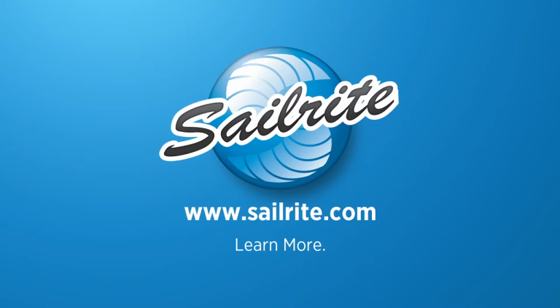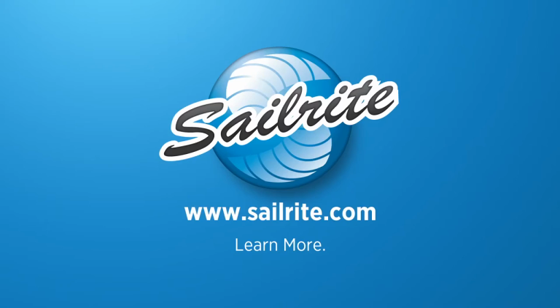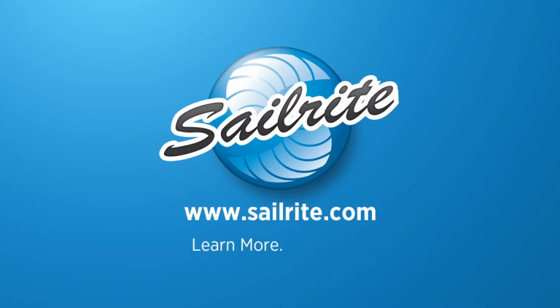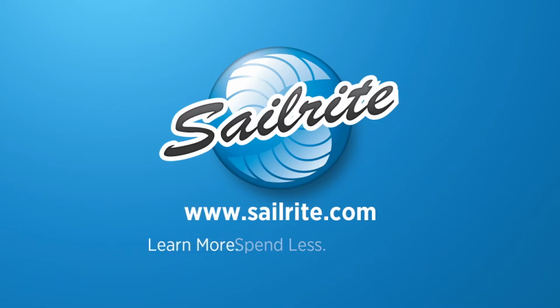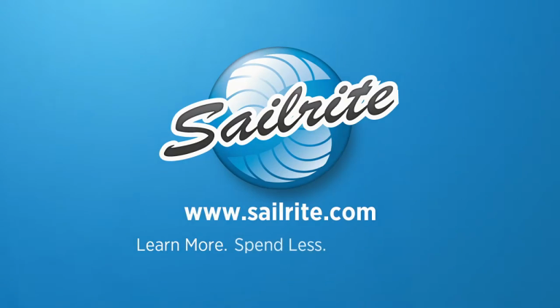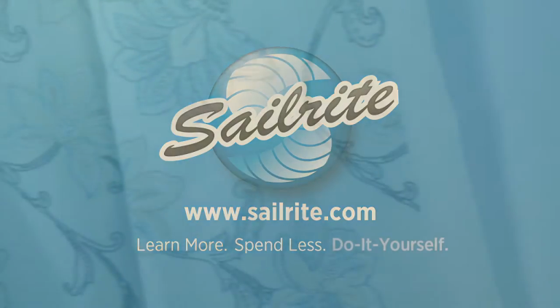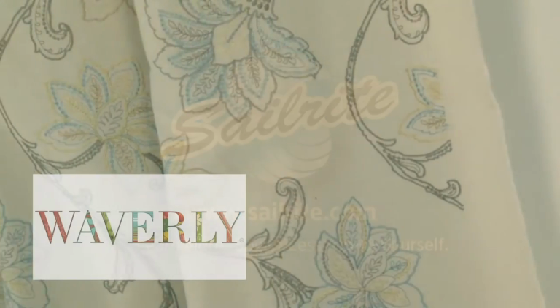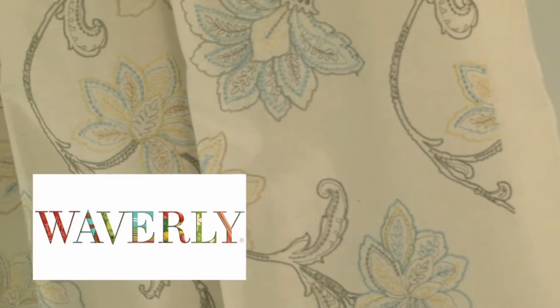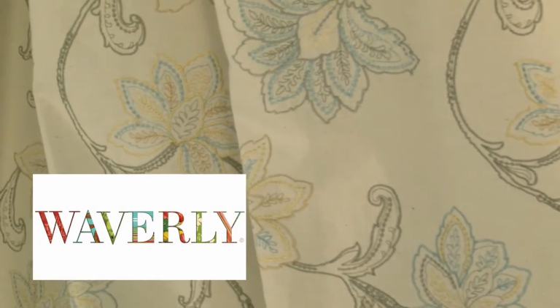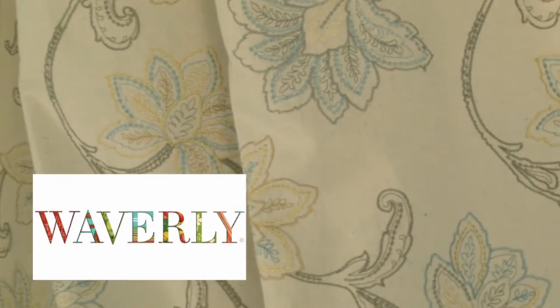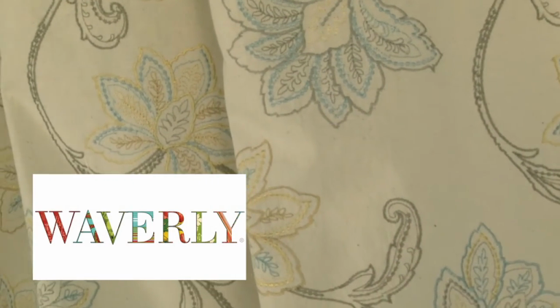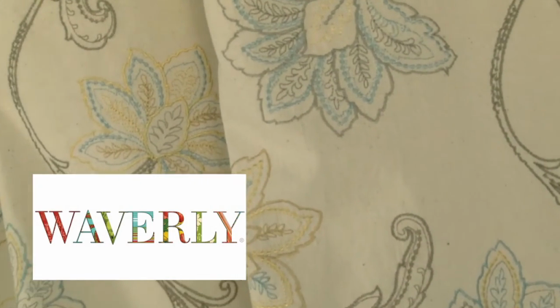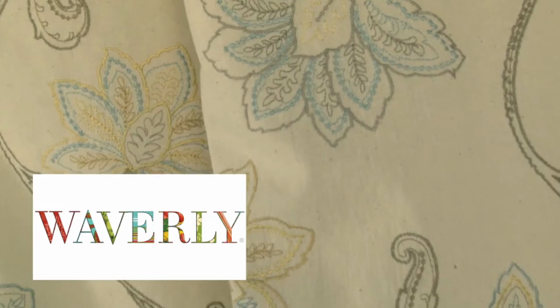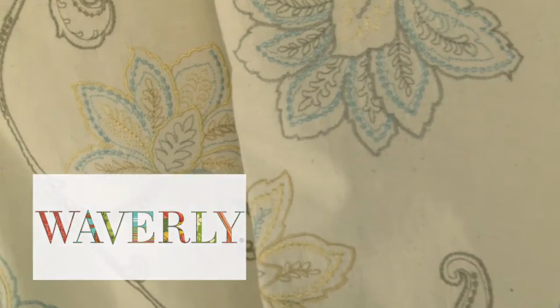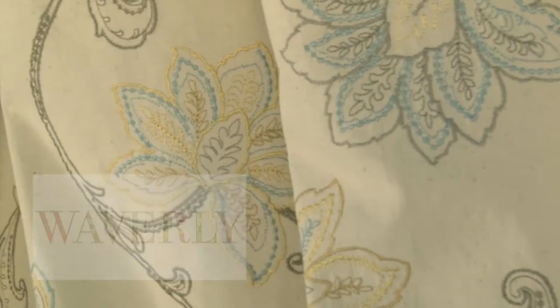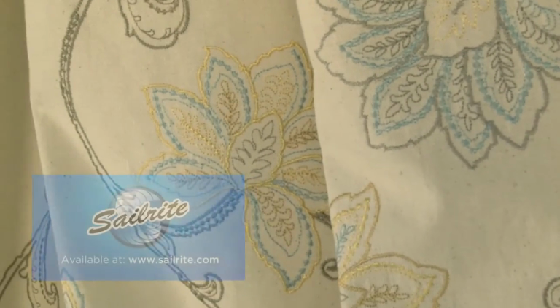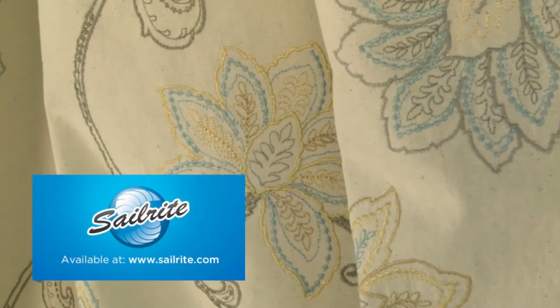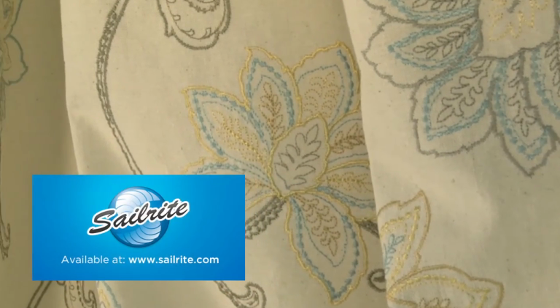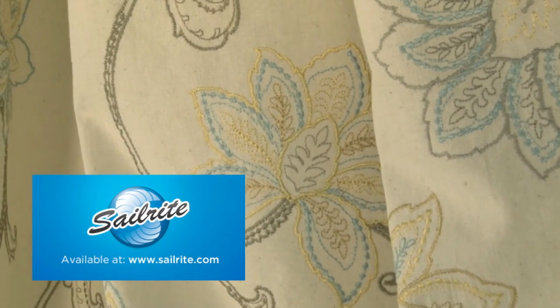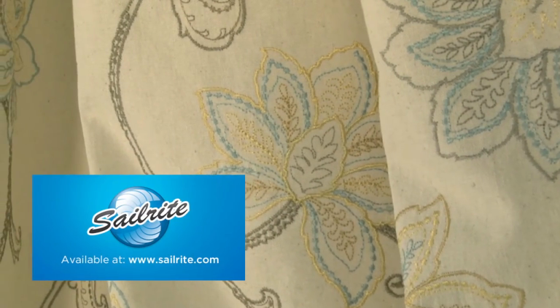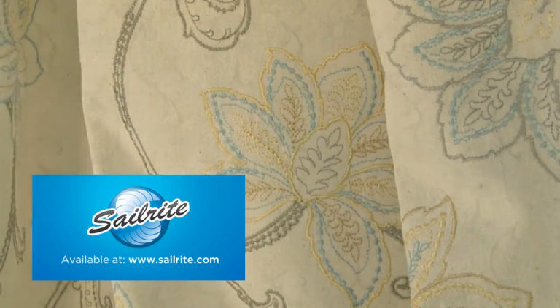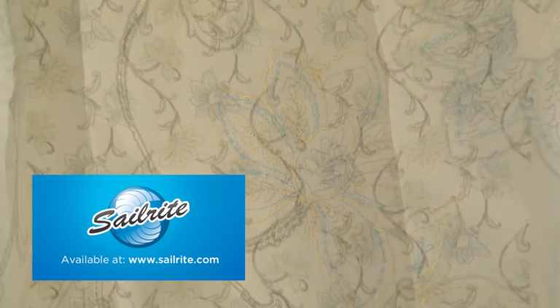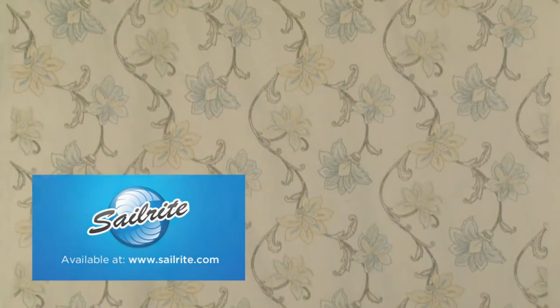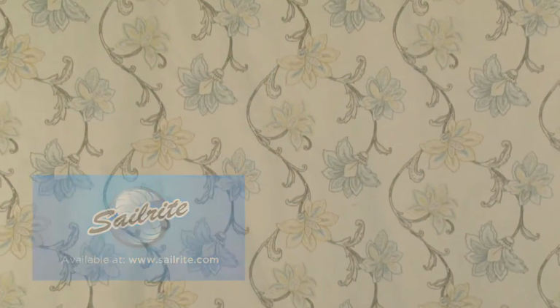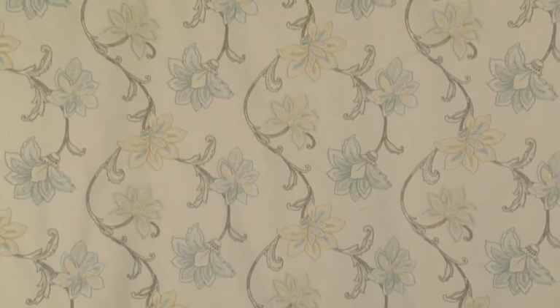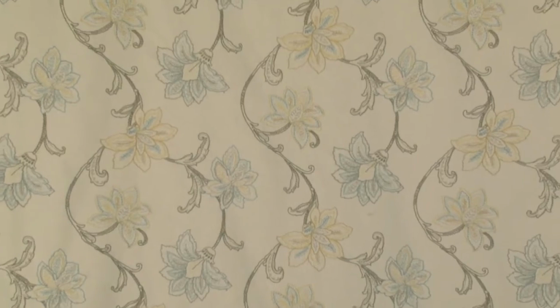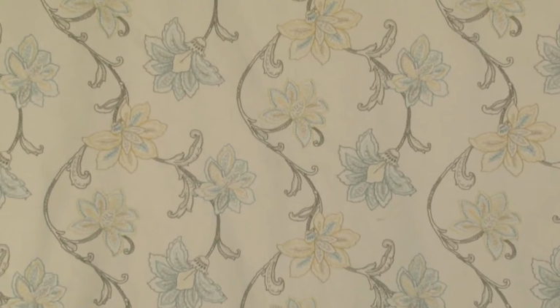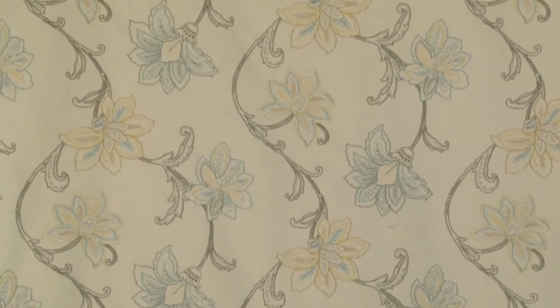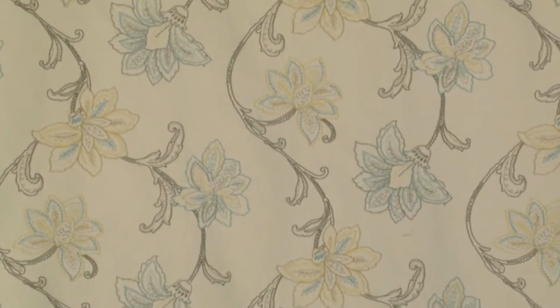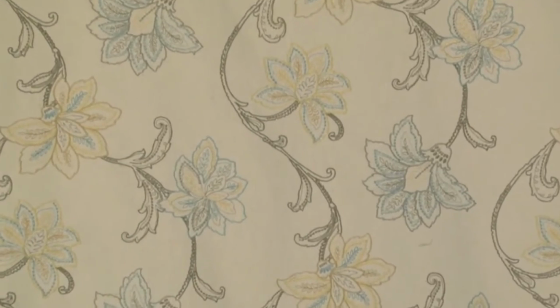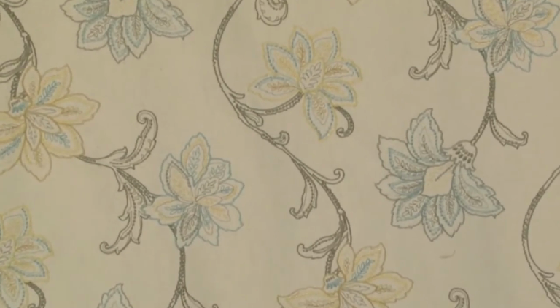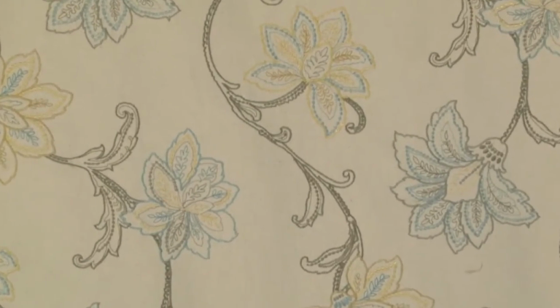This video is brought to you by Sailrite. Waverly Mystical Embroidery Pumice Fabric is a multi-colored floral embroidered fabric from the Wild at Heart collection. This floral pattern is embroidered on 100% cotton fabric.